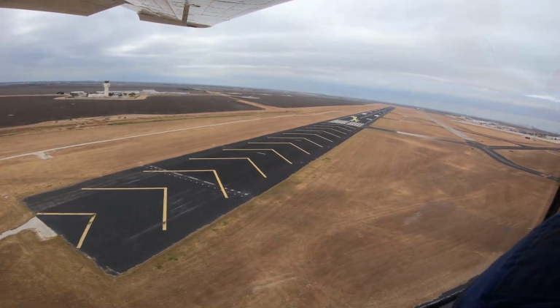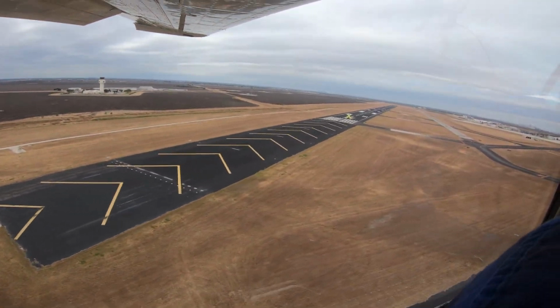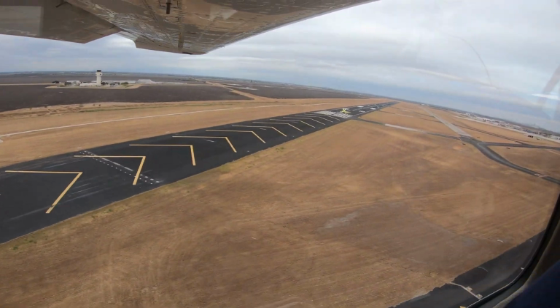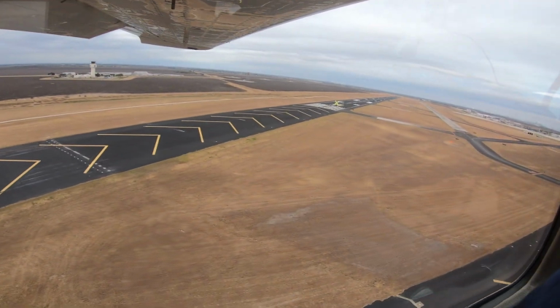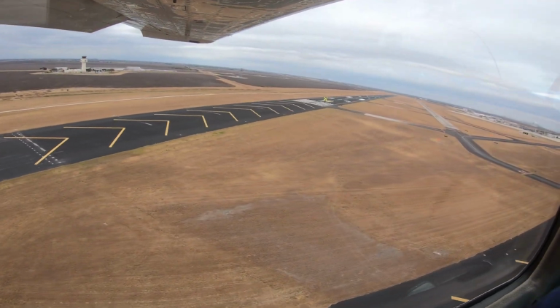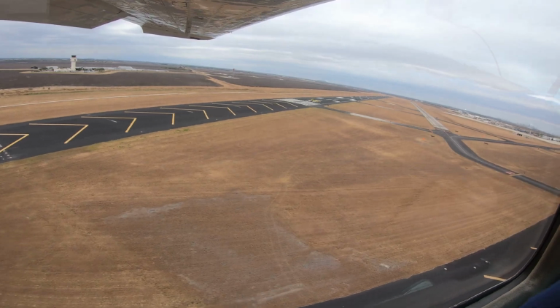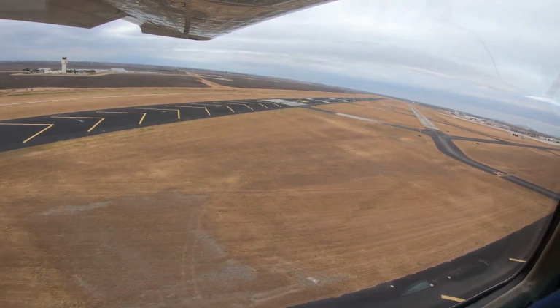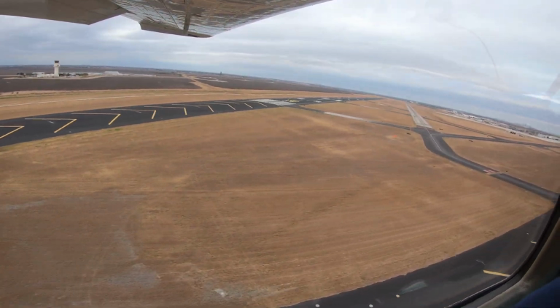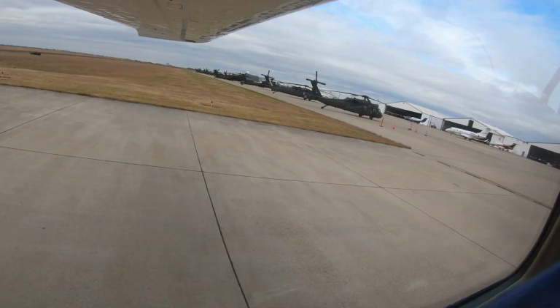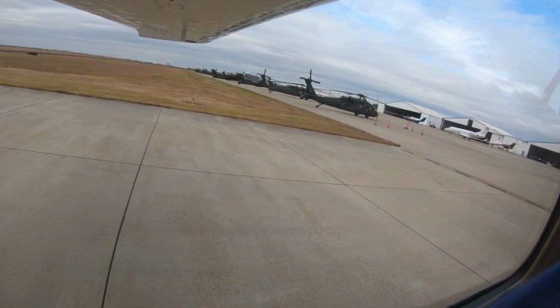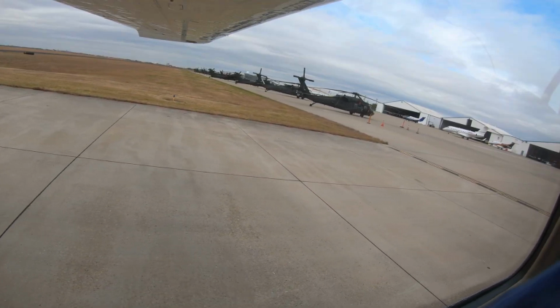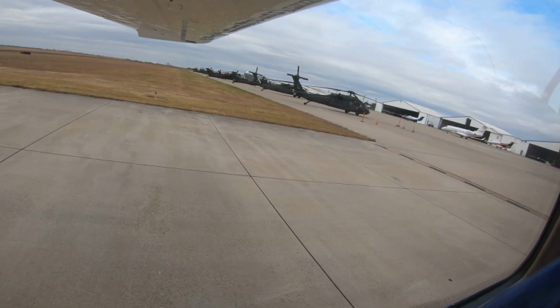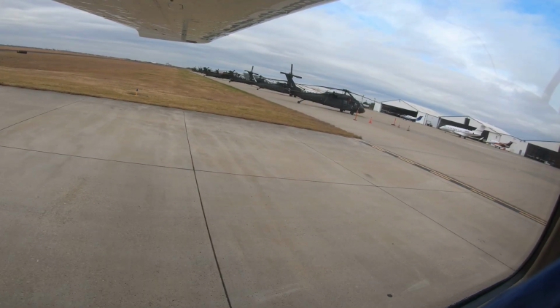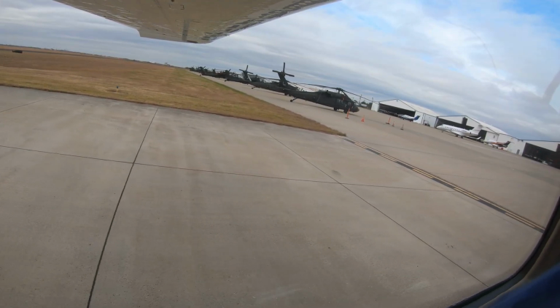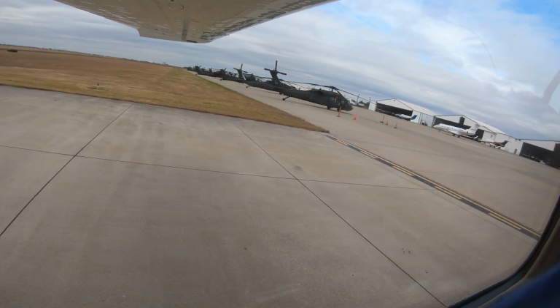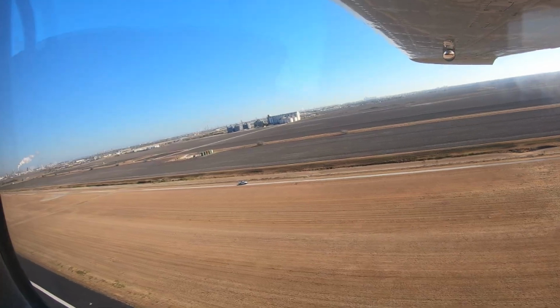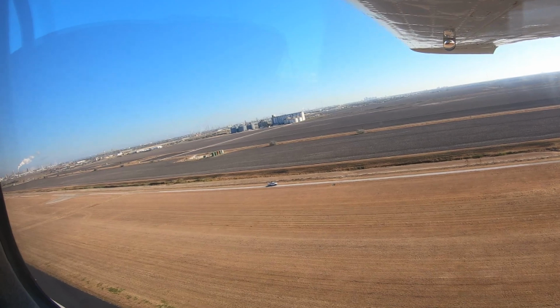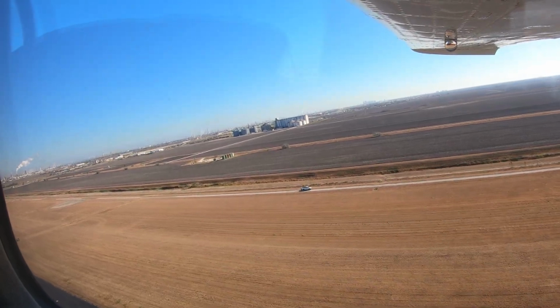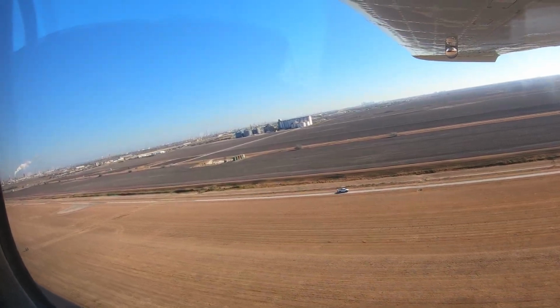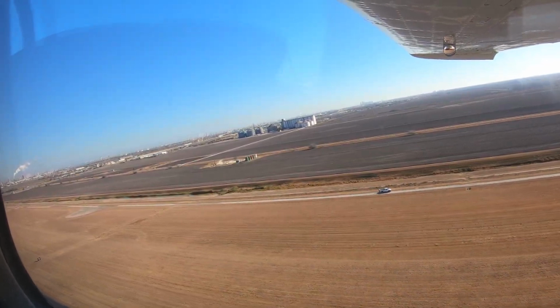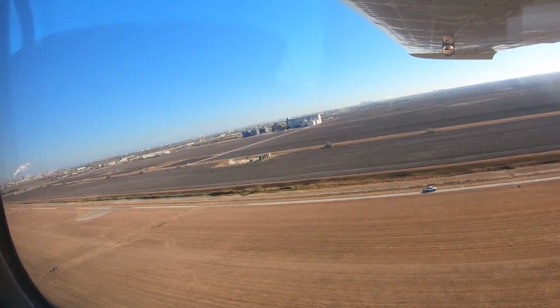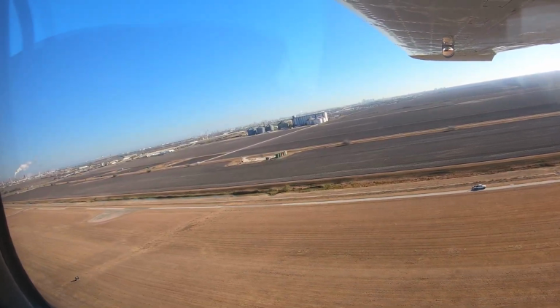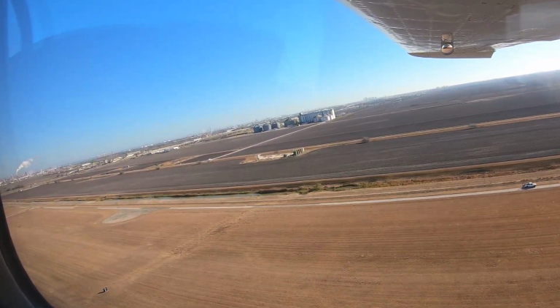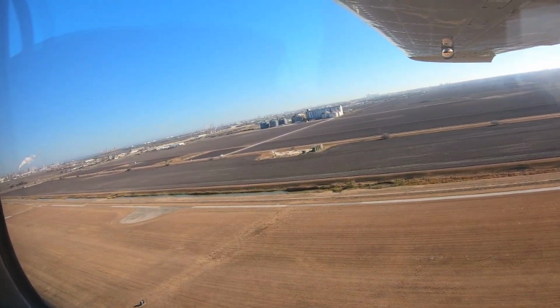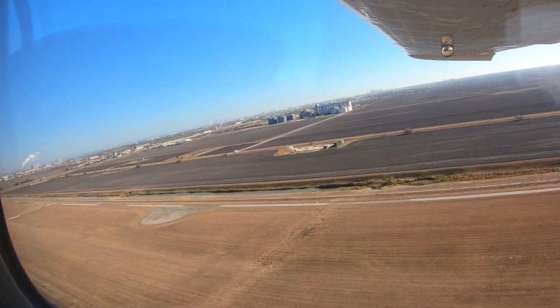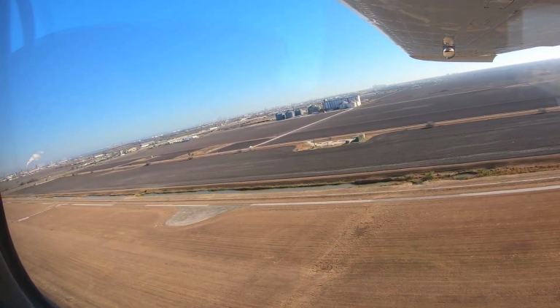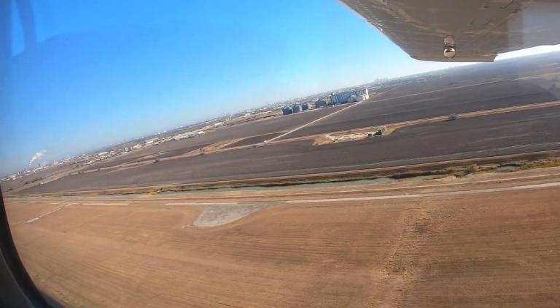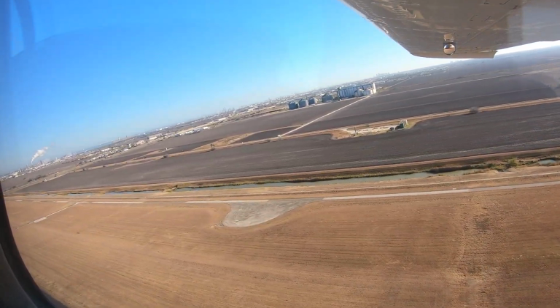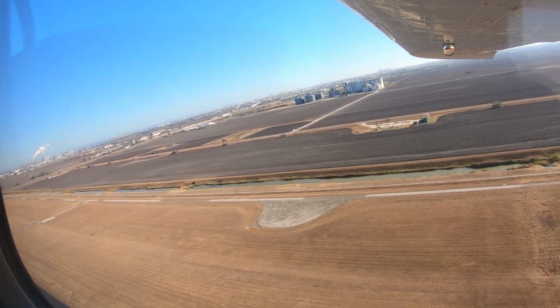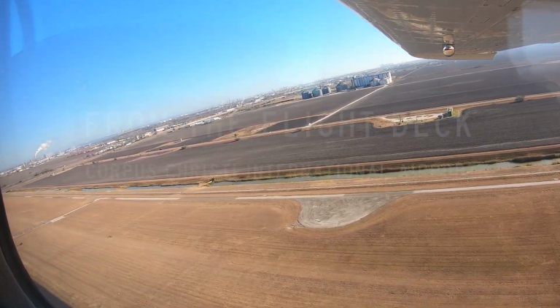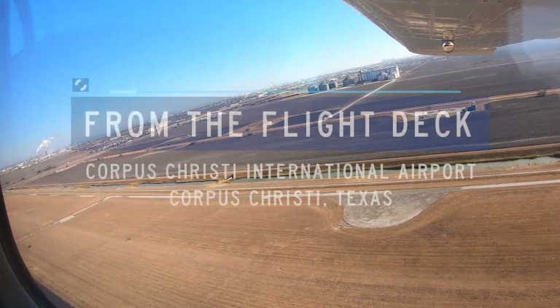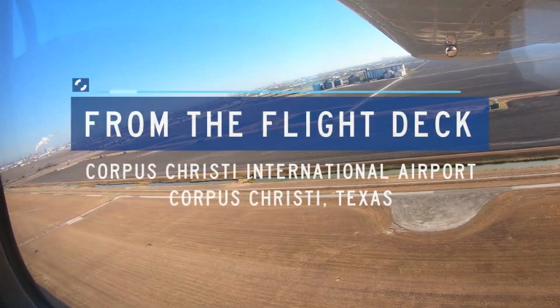Each airport in the National Airspace System has unique and distinct characteristics, which can sometimes lead pilots to use the wrong surface in taxi, take-off, or landing operations. Let's take a look at some of these tricky areas from the flight deck.